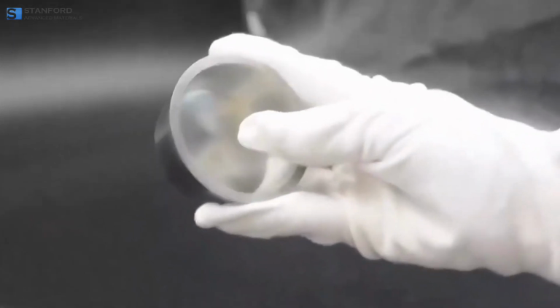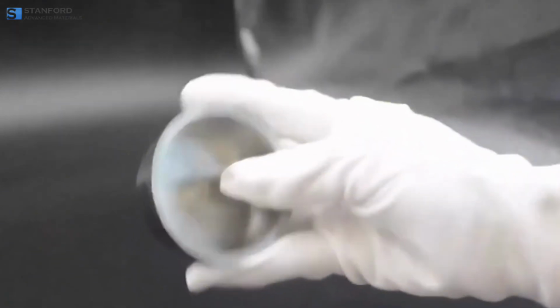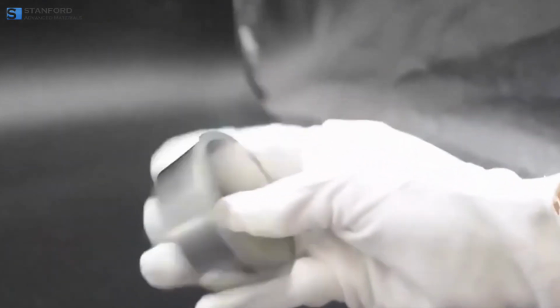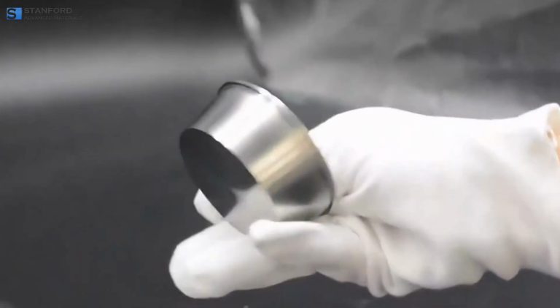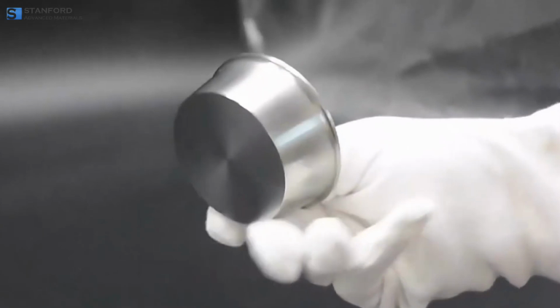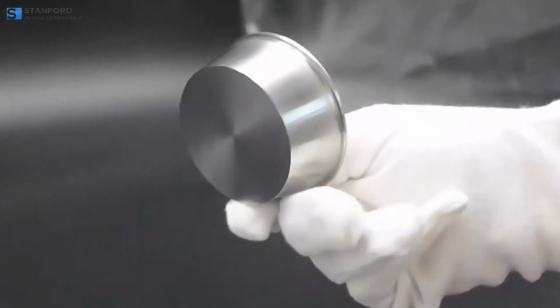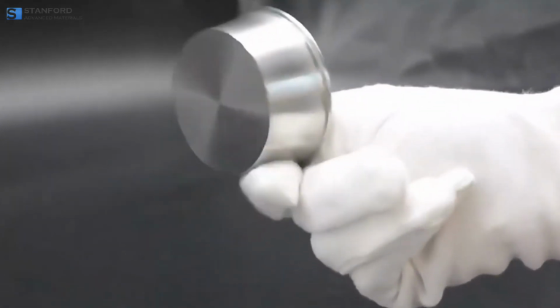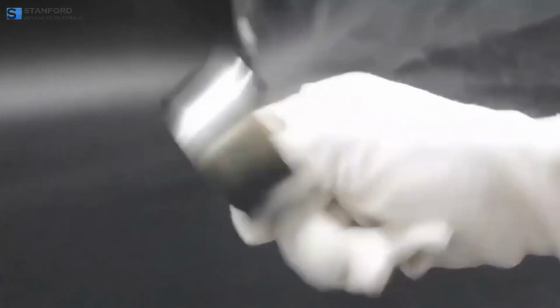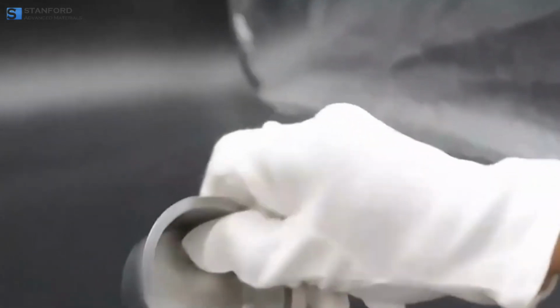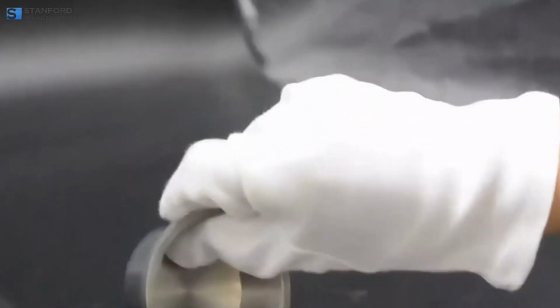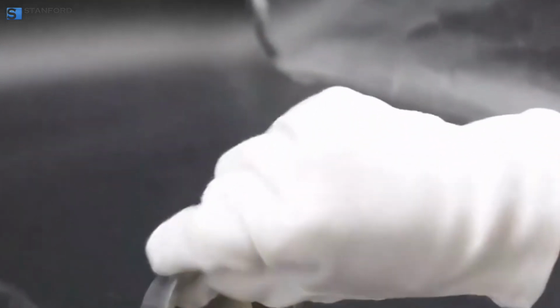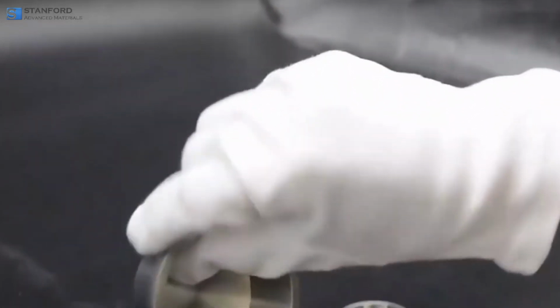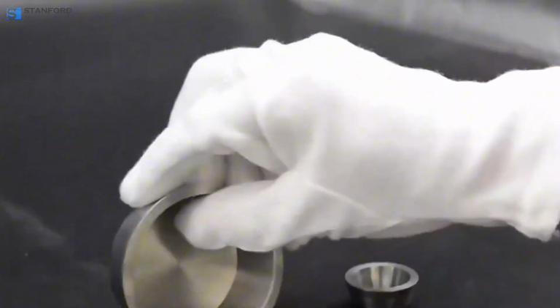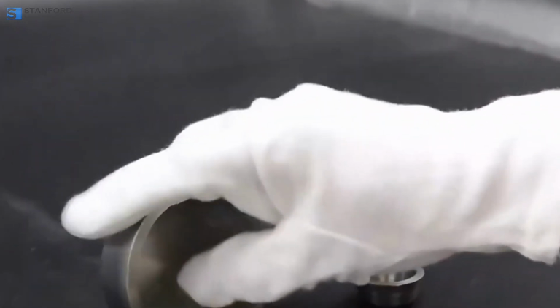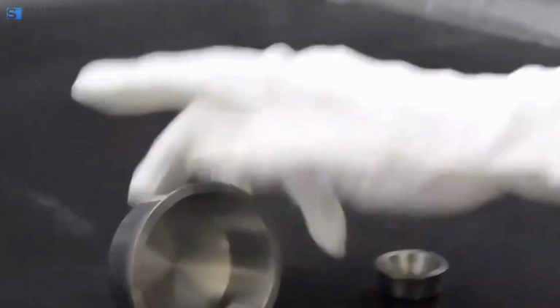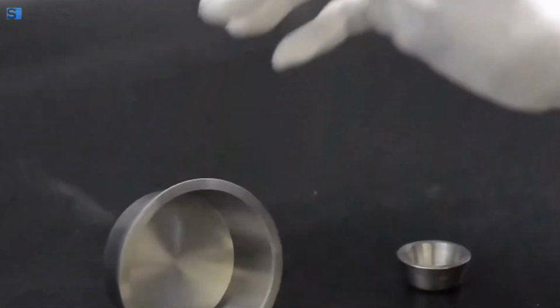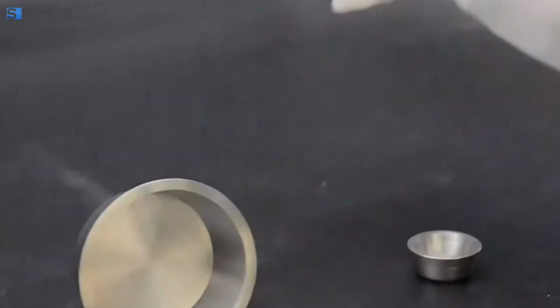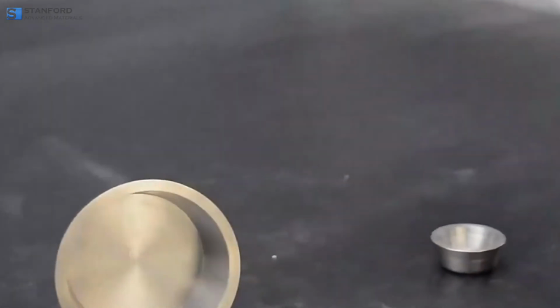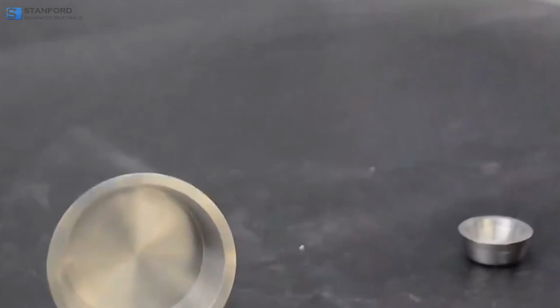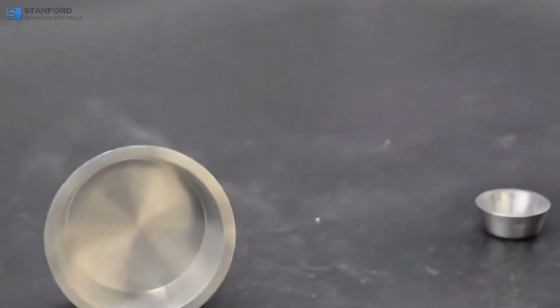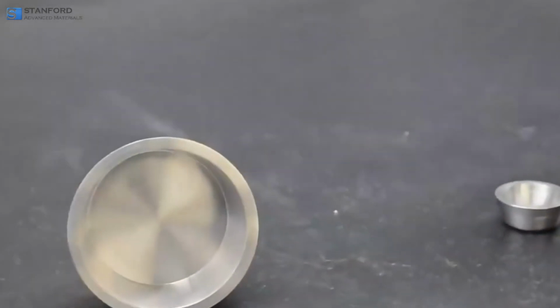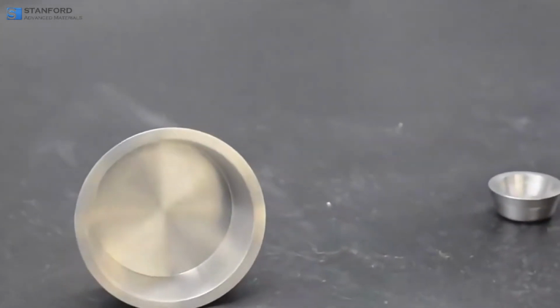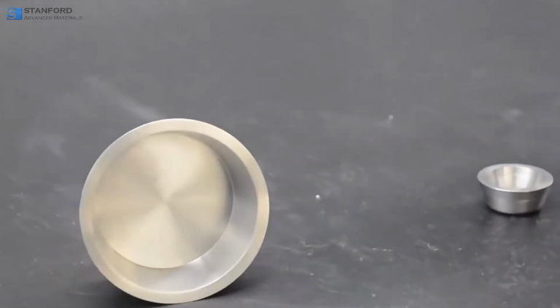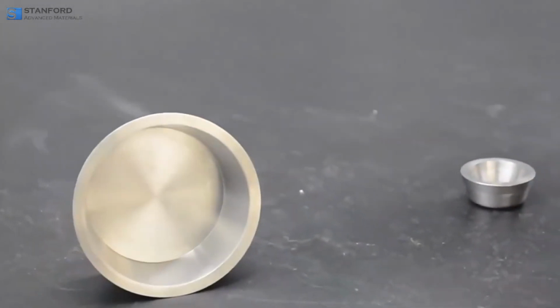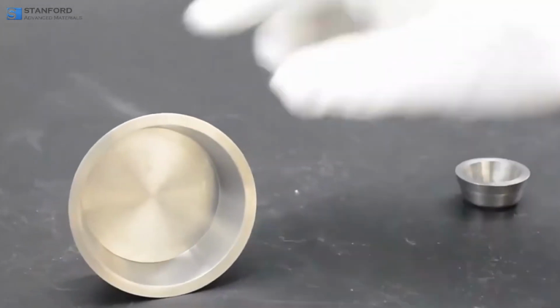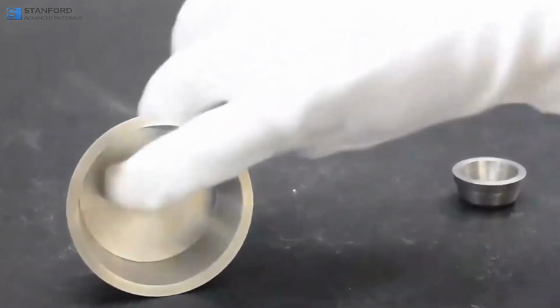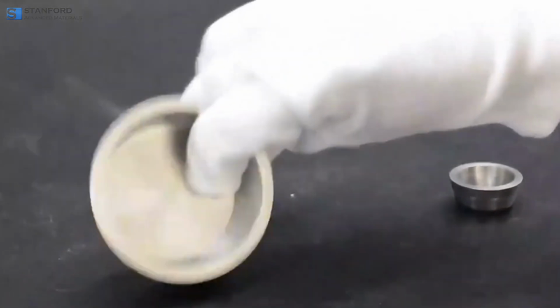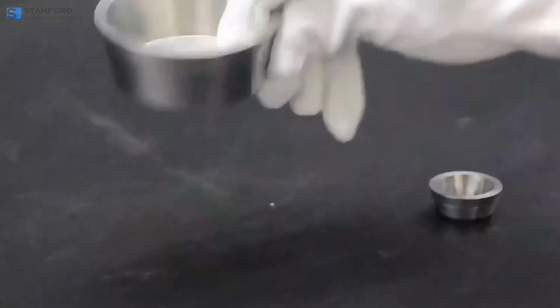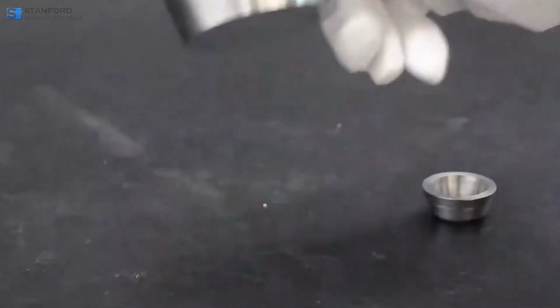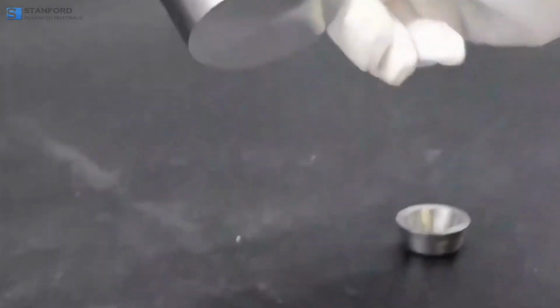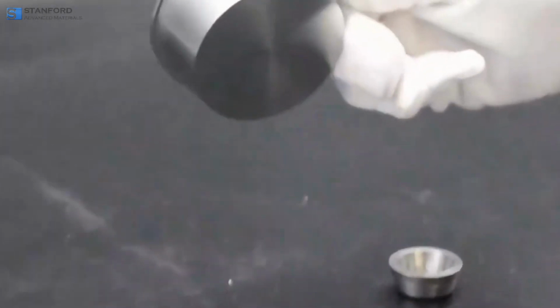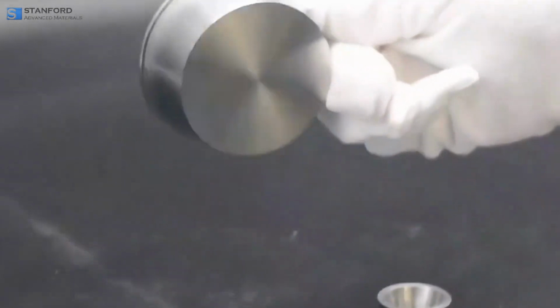Precious metal crucibles are specialized containers designed to withstand extreme temperatures and harsh environments. They play a critical role in laboratories and industries worldwide.